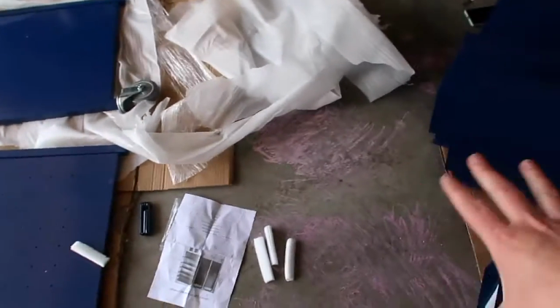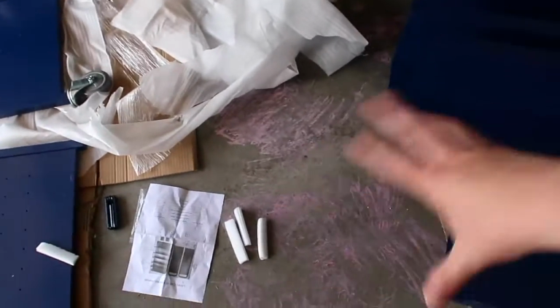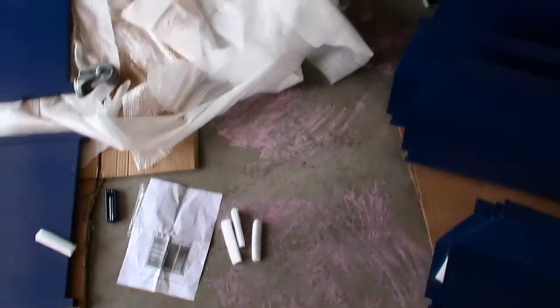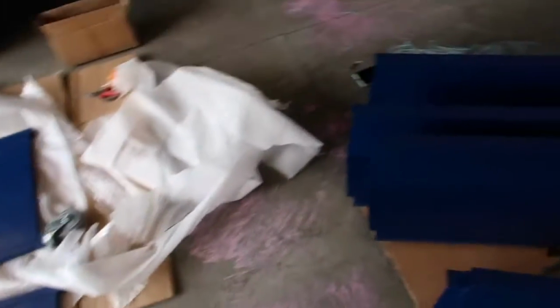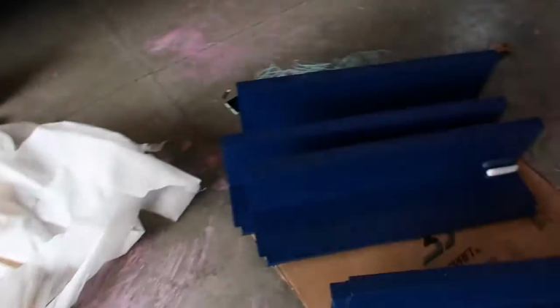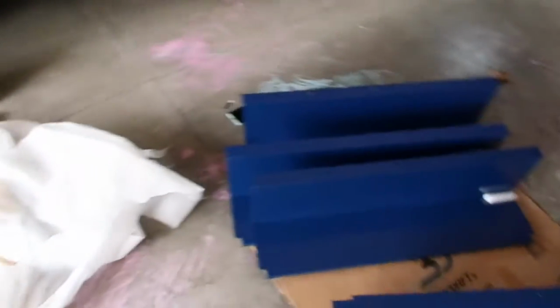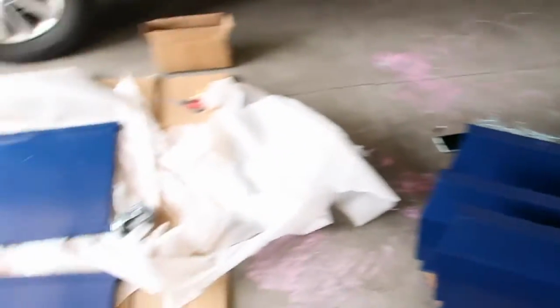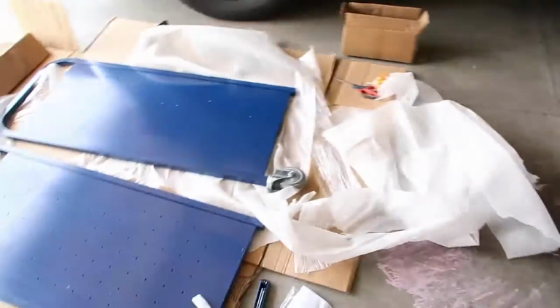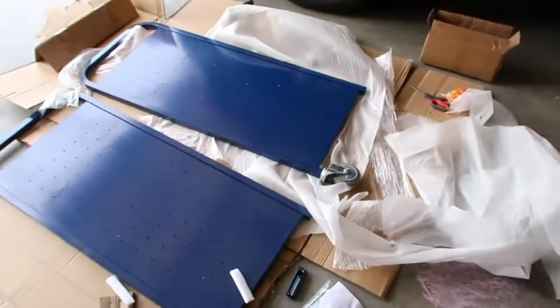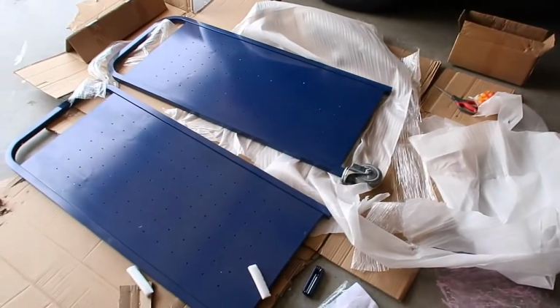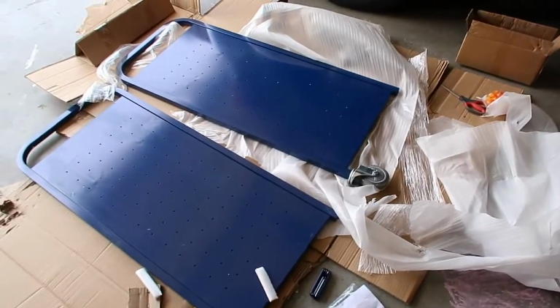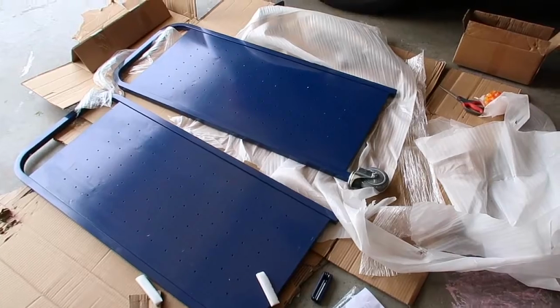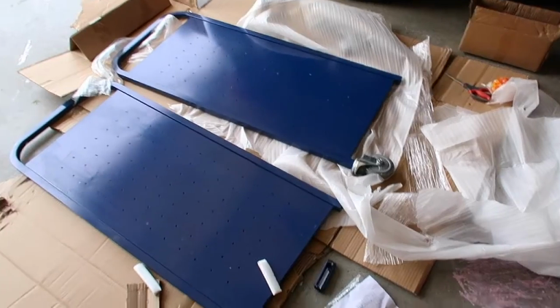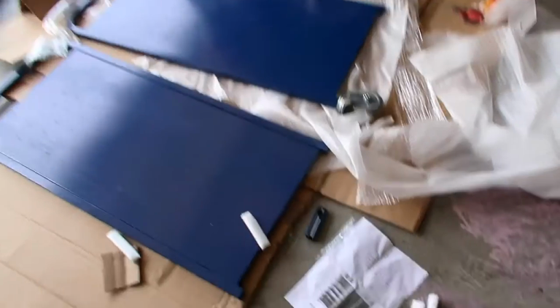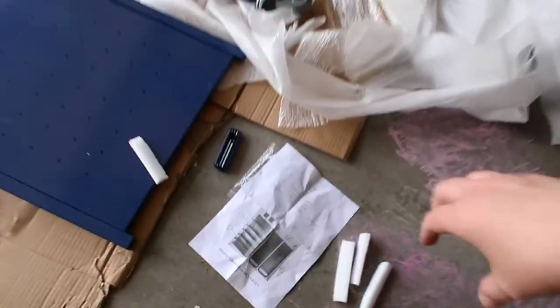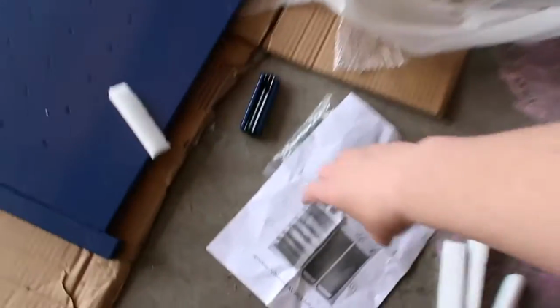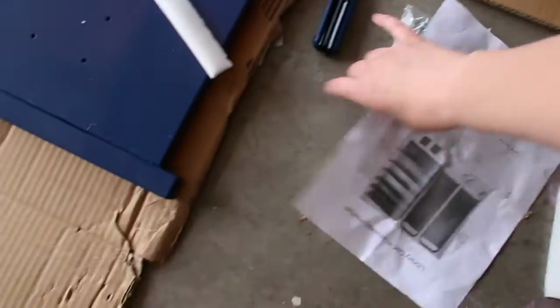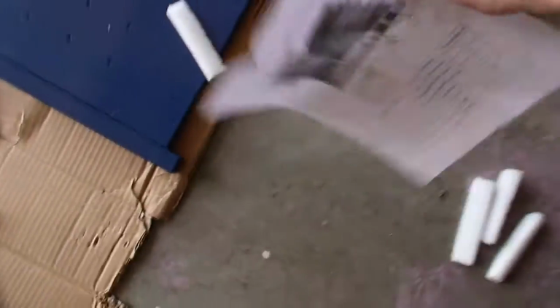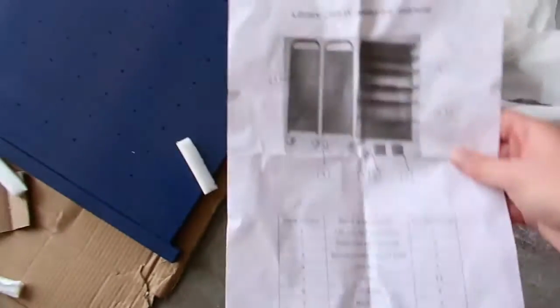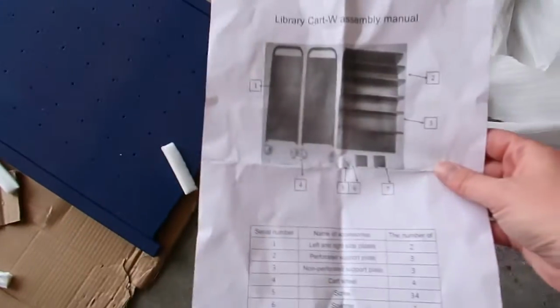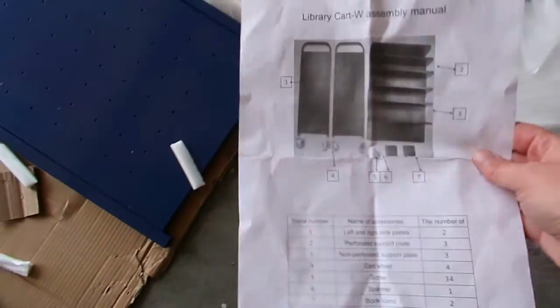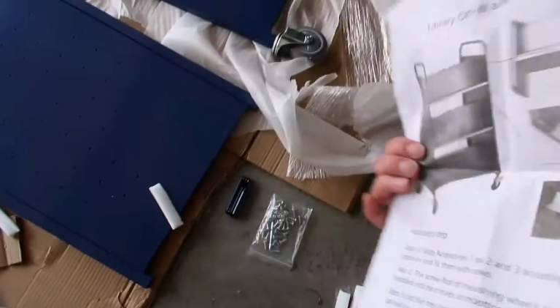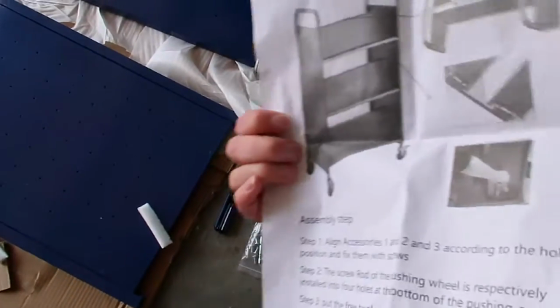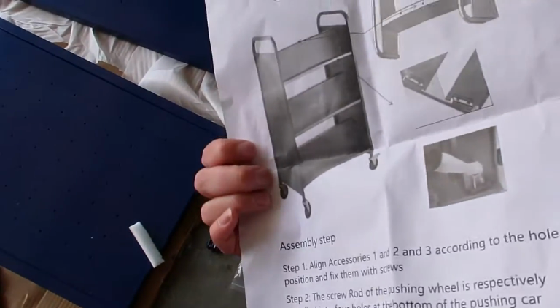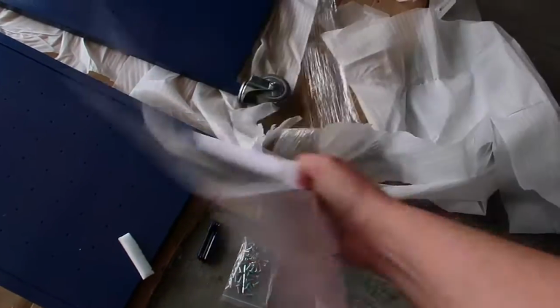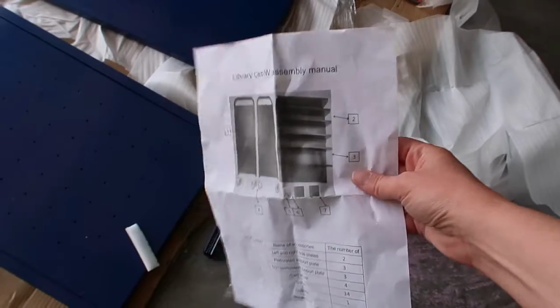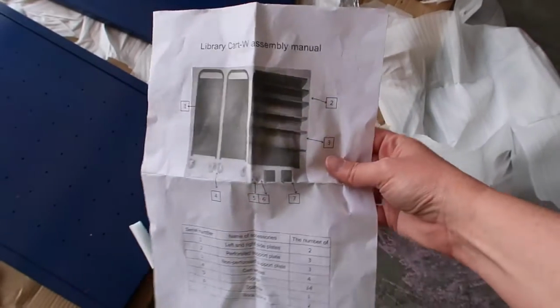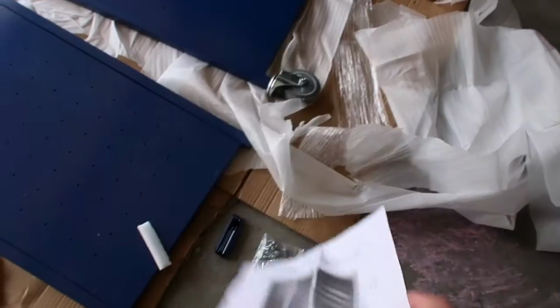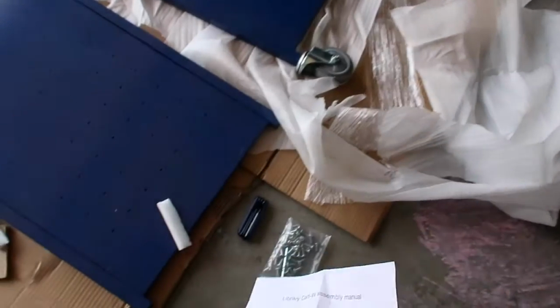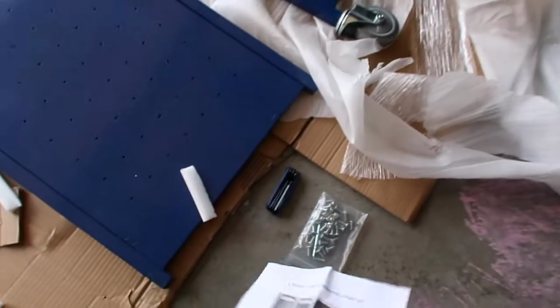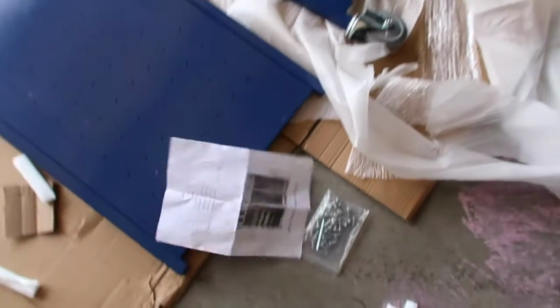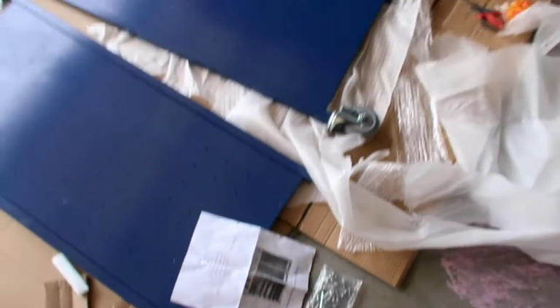Sorry about the chalk marks — my kids like to play with chalk. The first thing I did is try looking for the instructions, and these are the instructions. They don't really help very much, so today we're going to put this together.